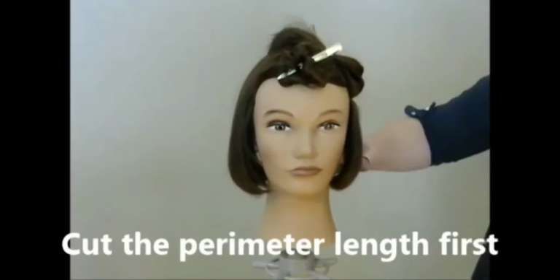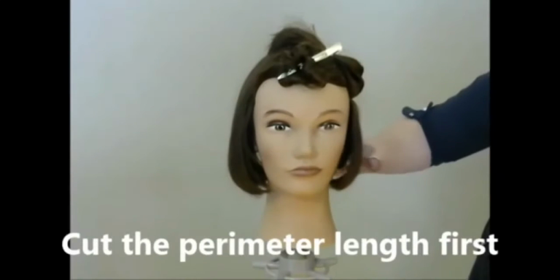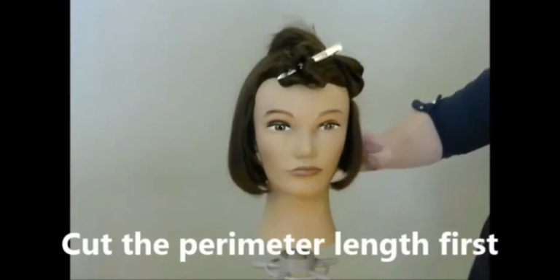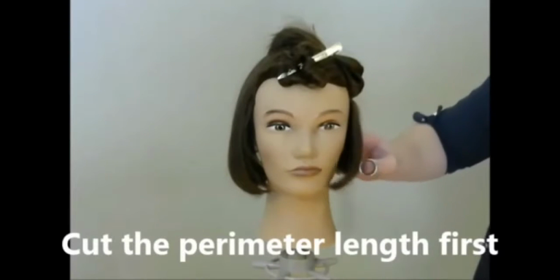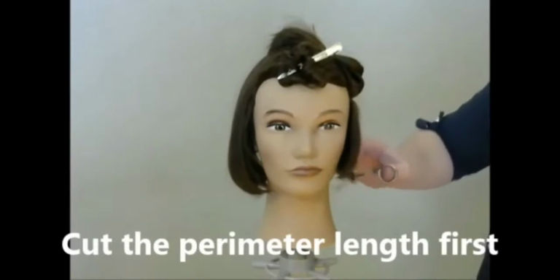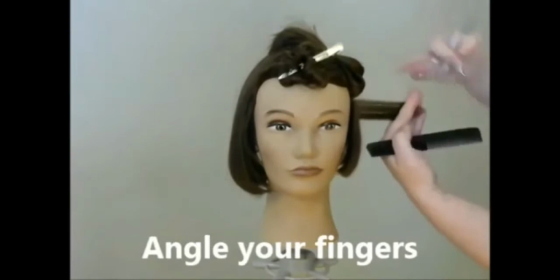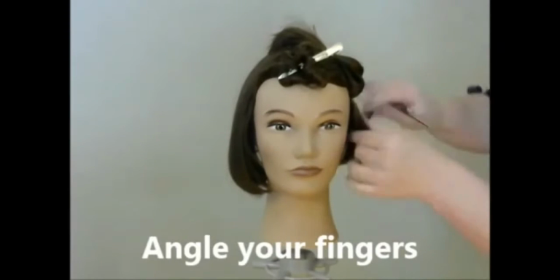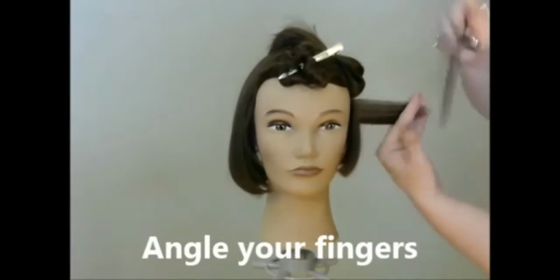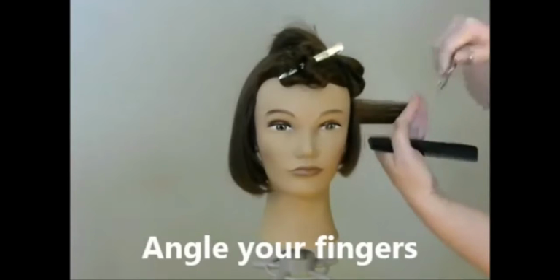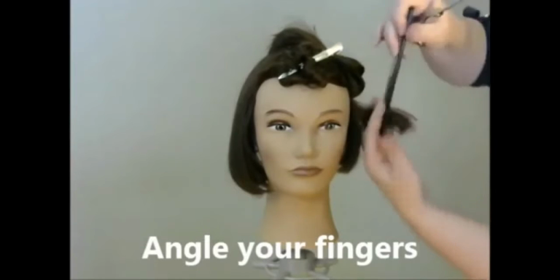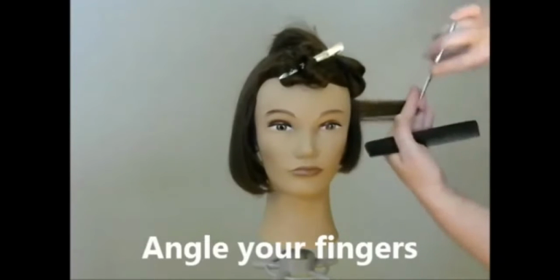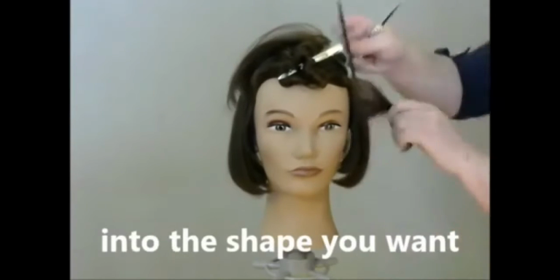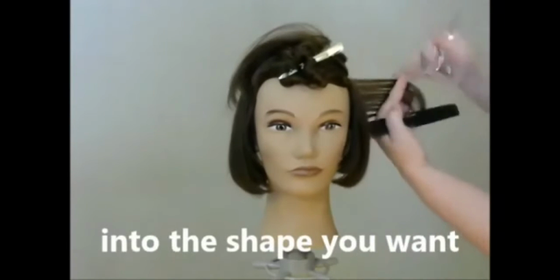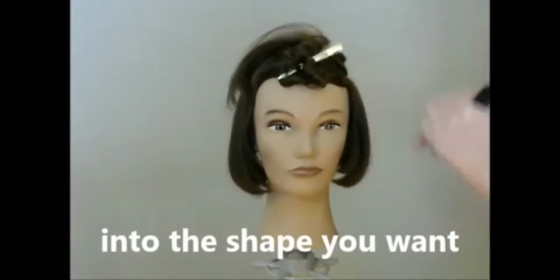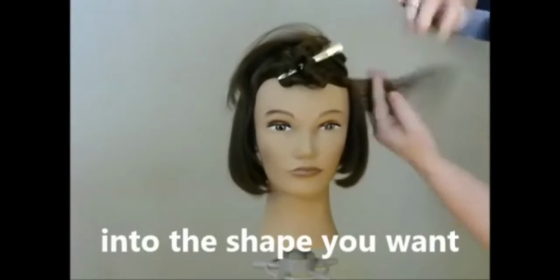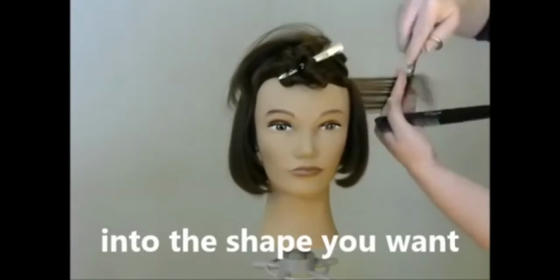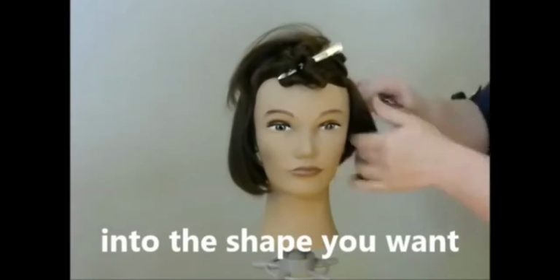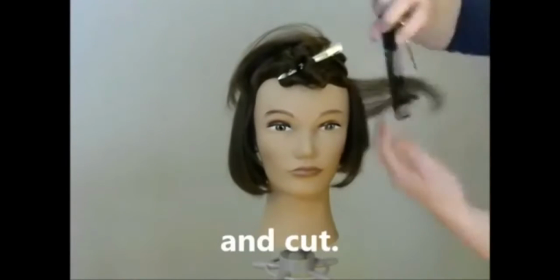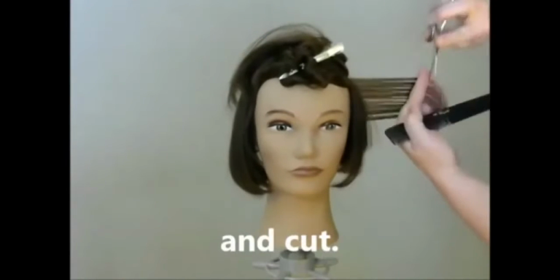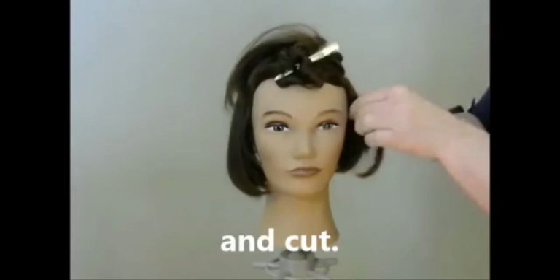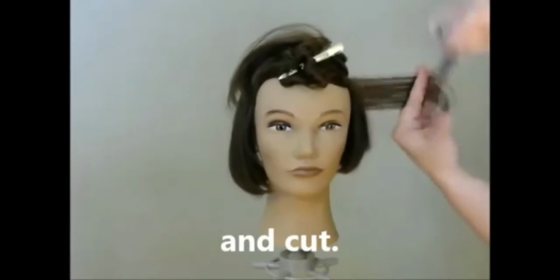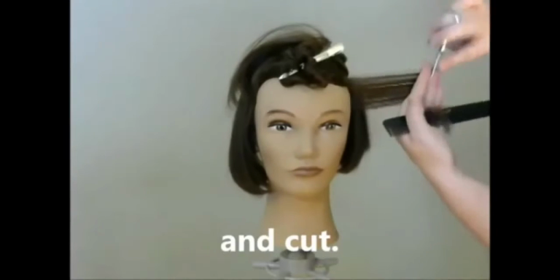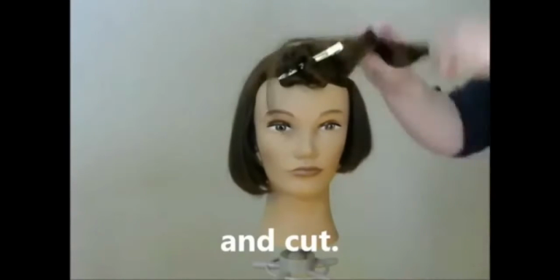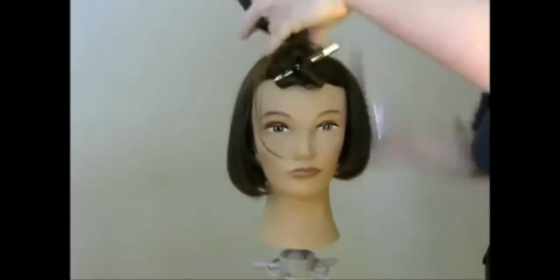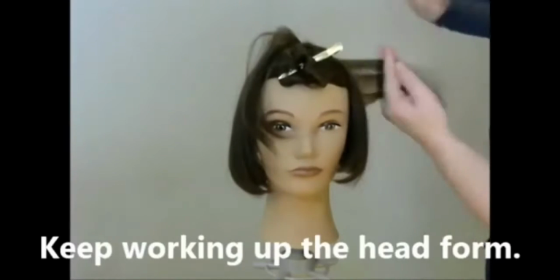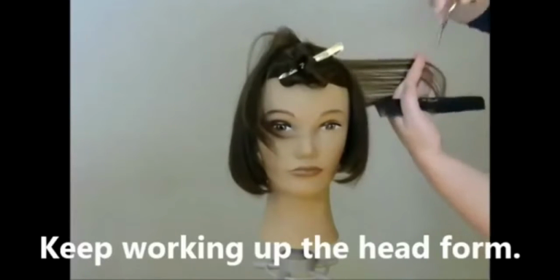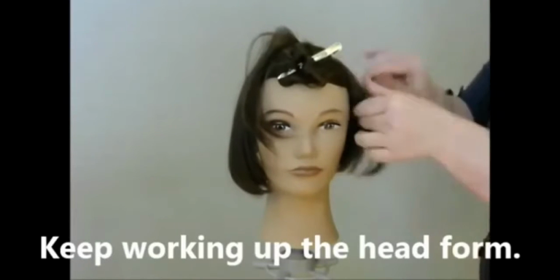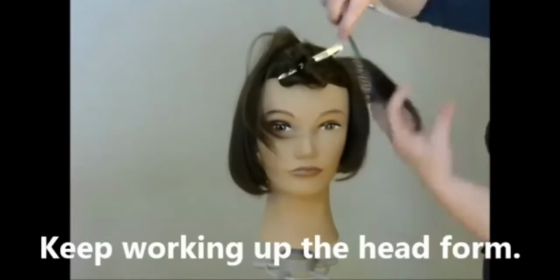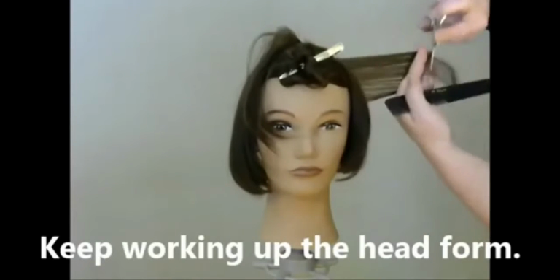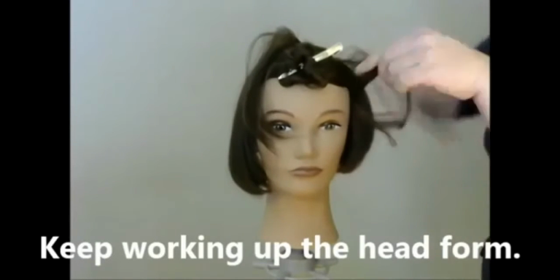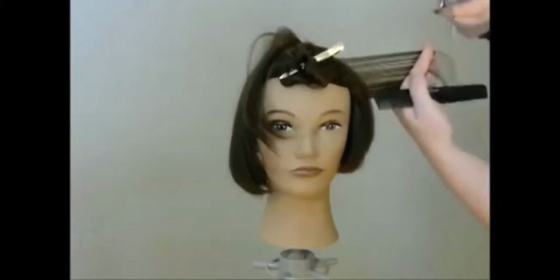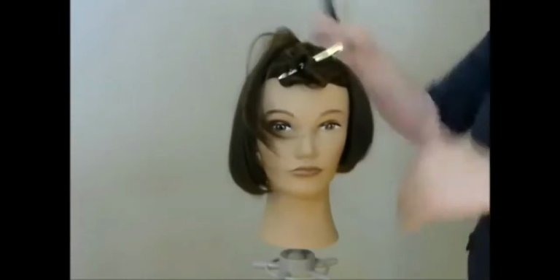The next is Head Shape Matters. There was a time I contemplated cutting my hair — well, I actually cut it — and I found out that my occipital bone was a bit flat and I didn't like the way it was looking. So I browsed on YouTube looking for ways to camouflage the flat part of my head.